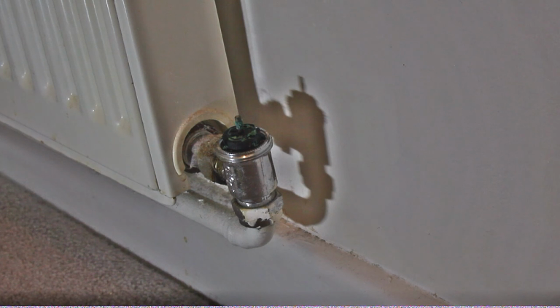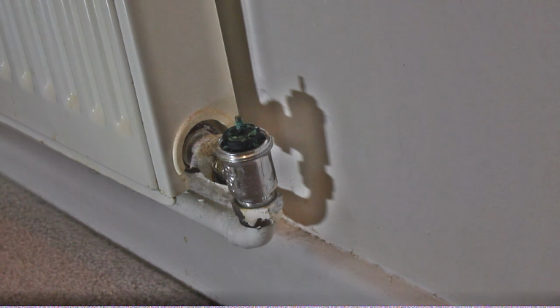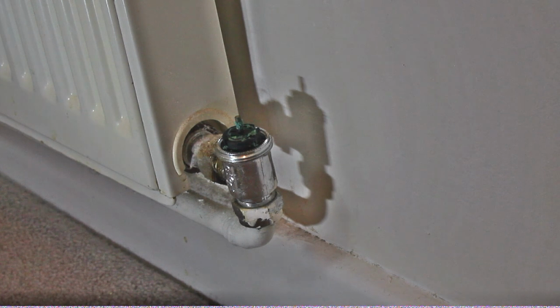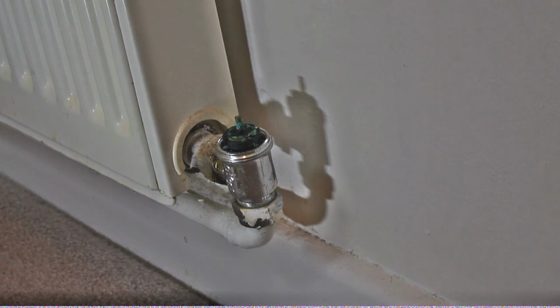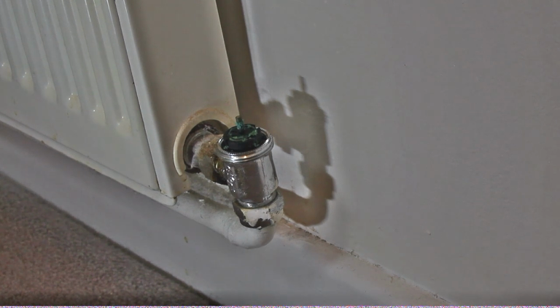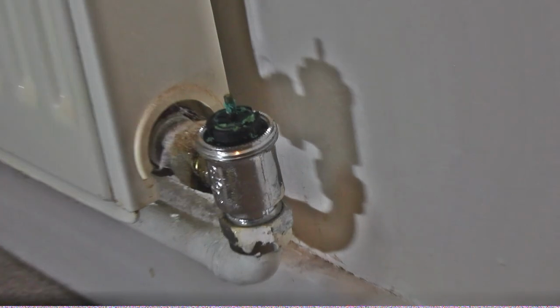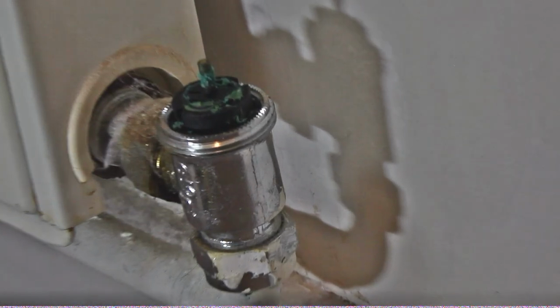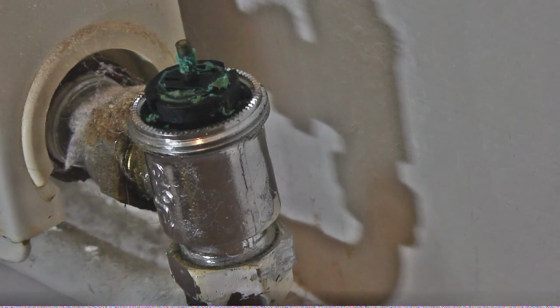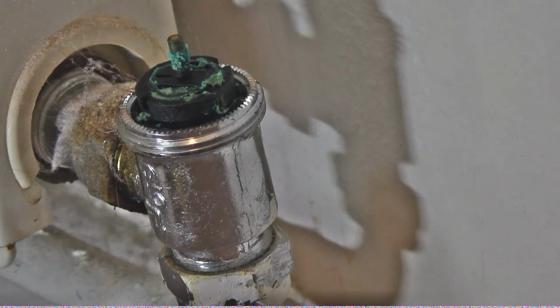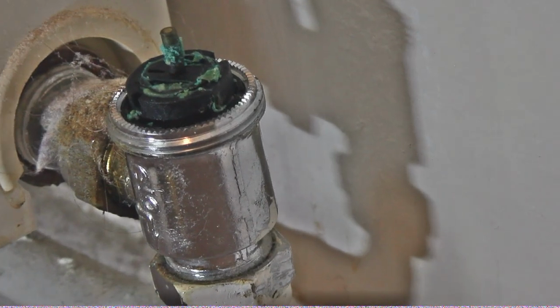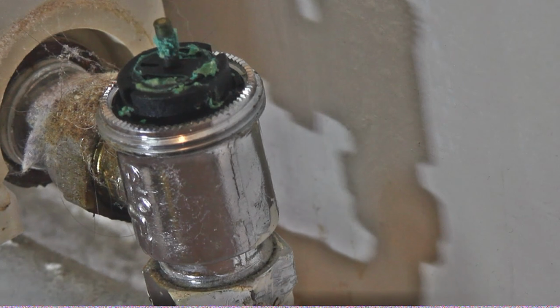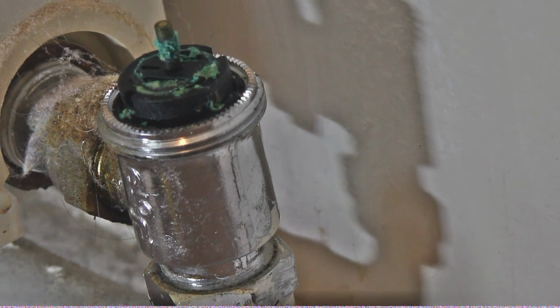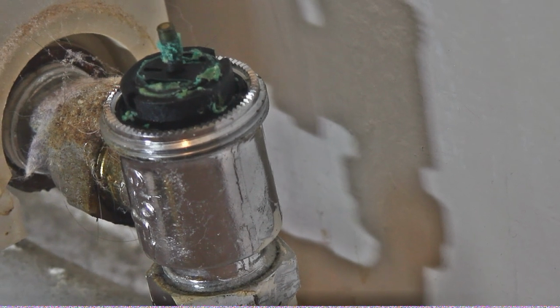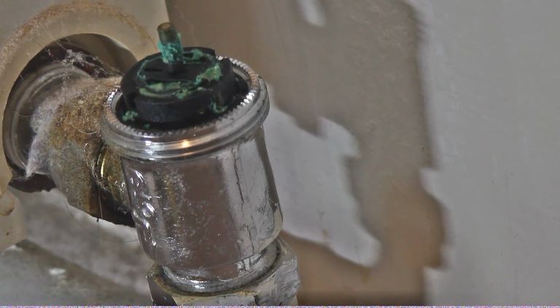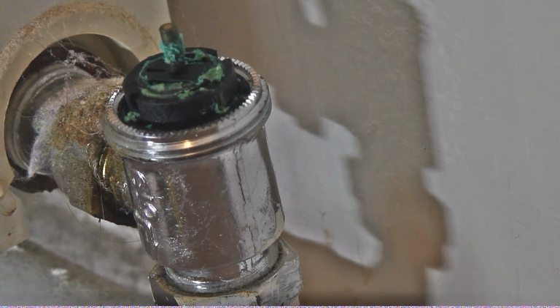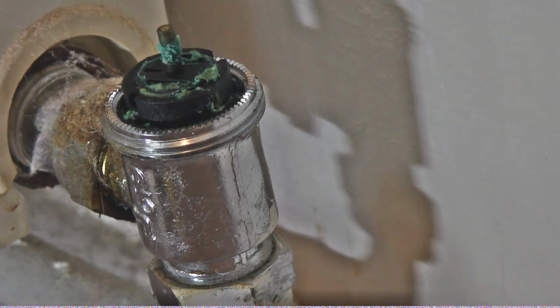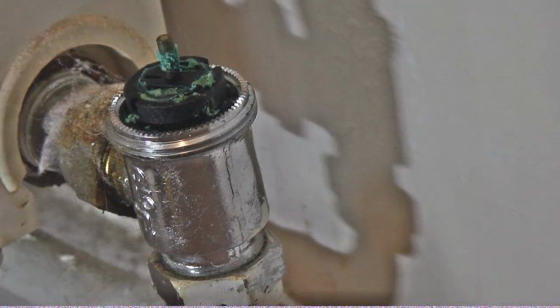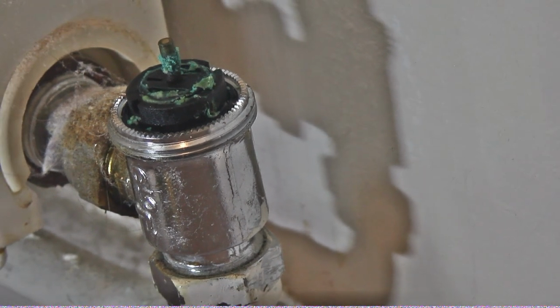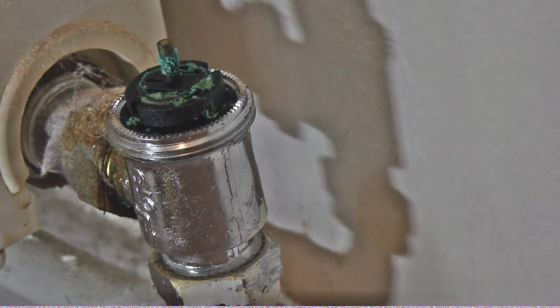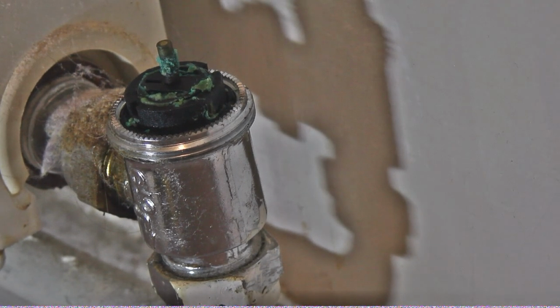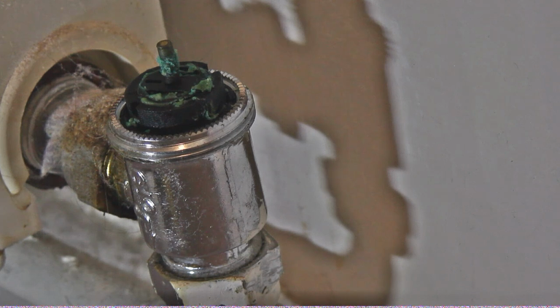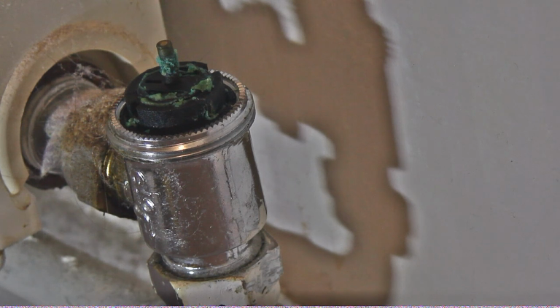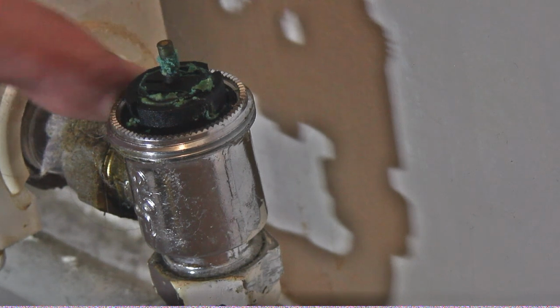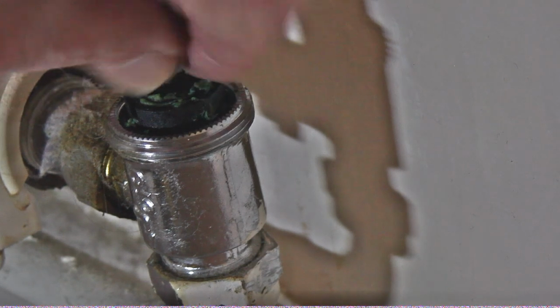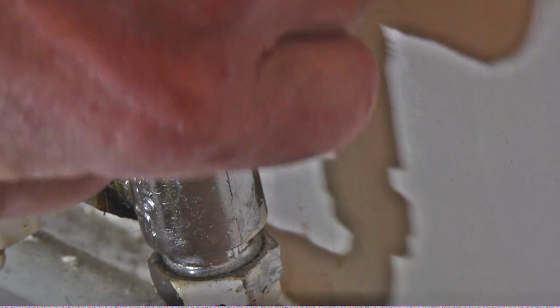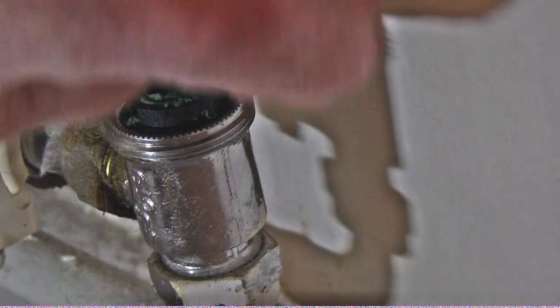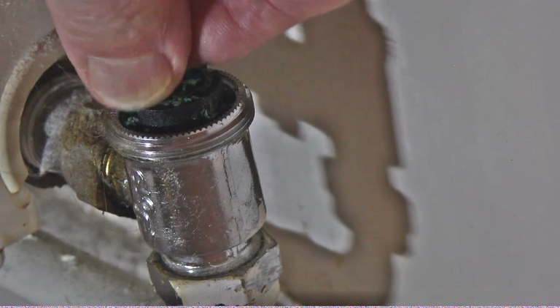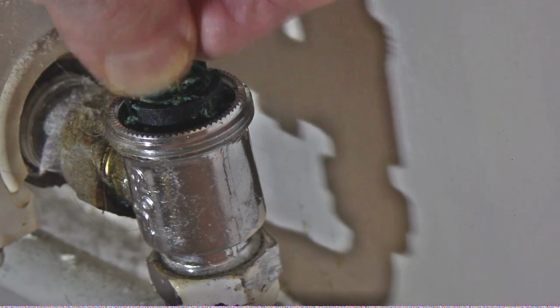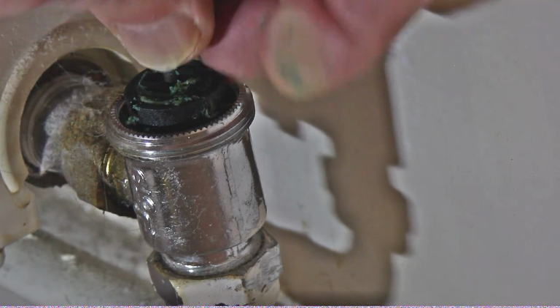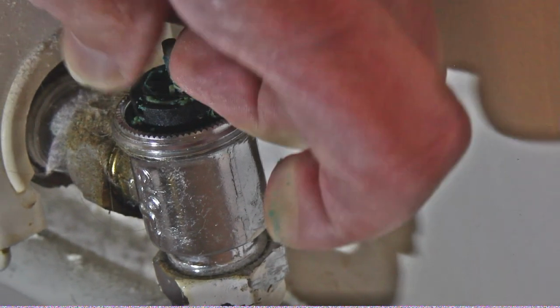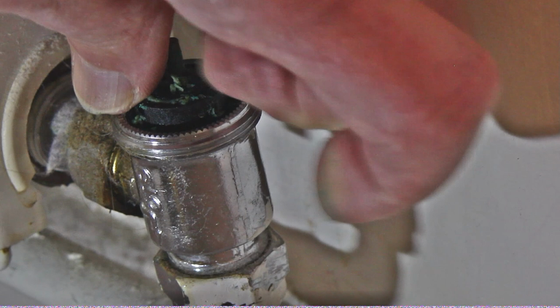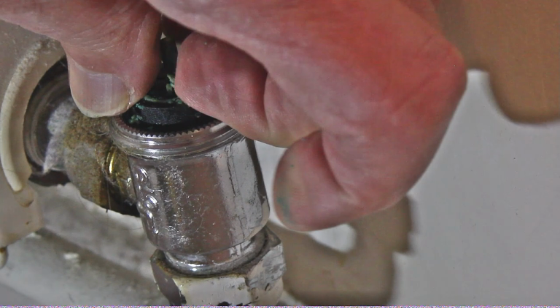Now I don't know whether we can see this properly, but at the top of there you can see it's corroded. It's corroded here — it's terrible.